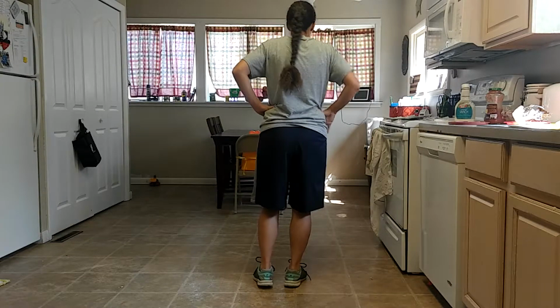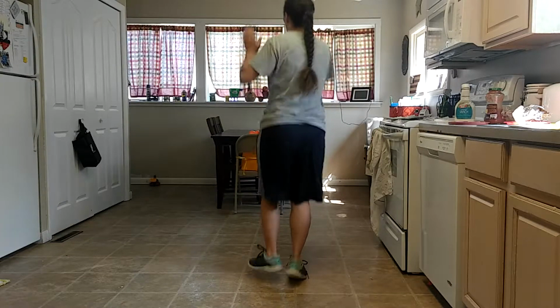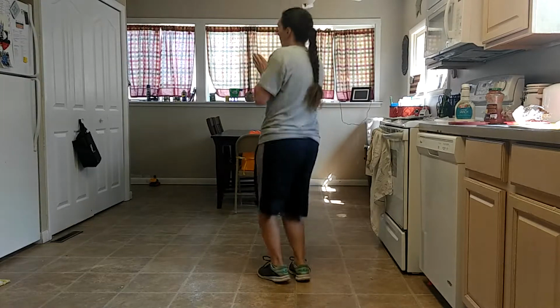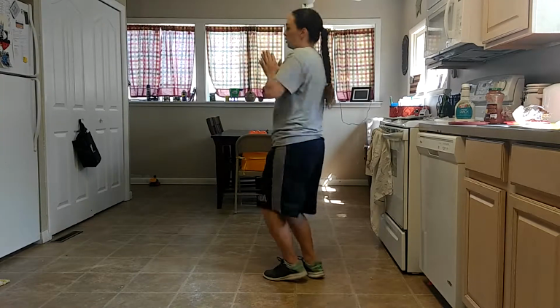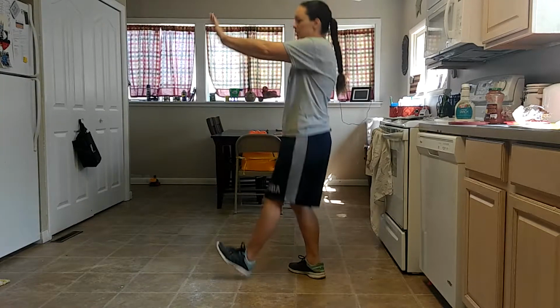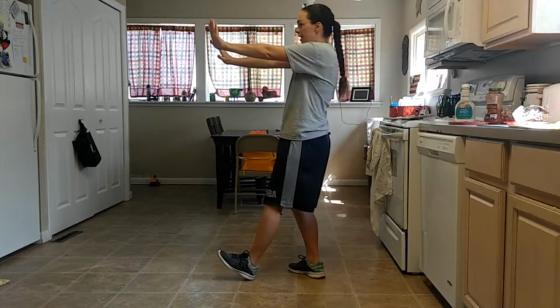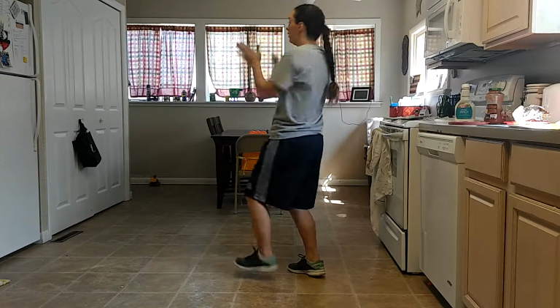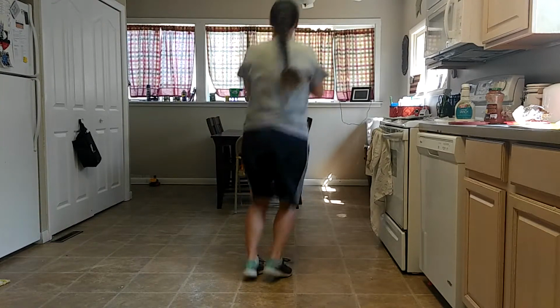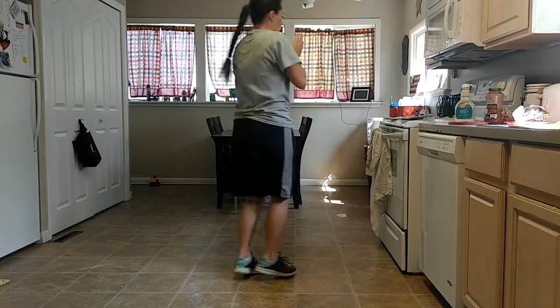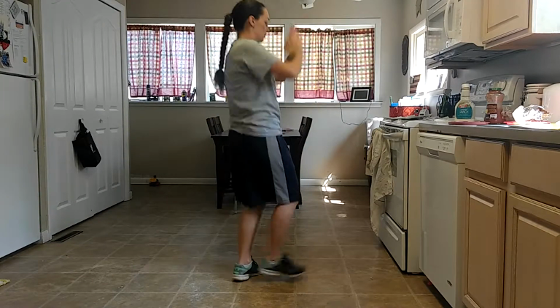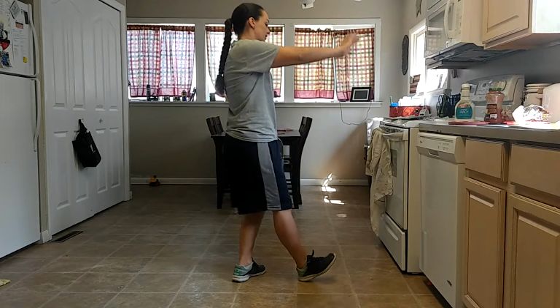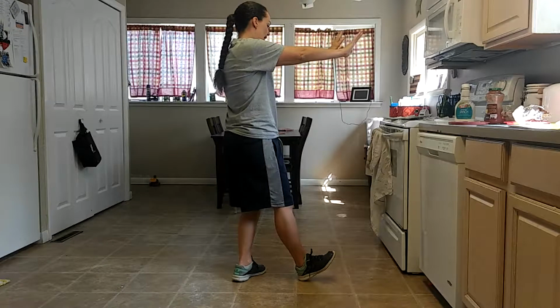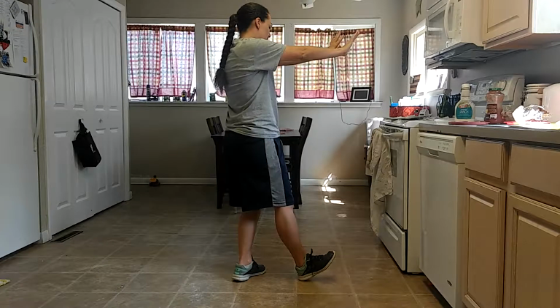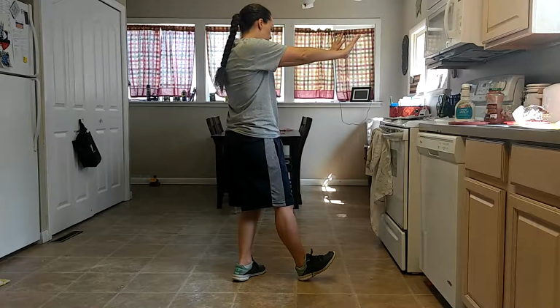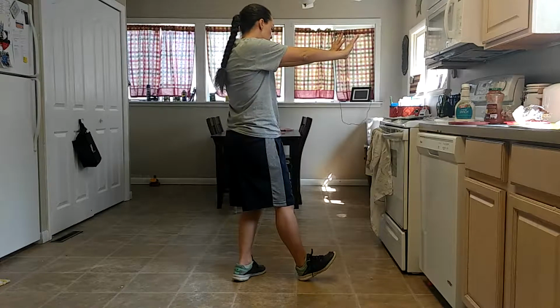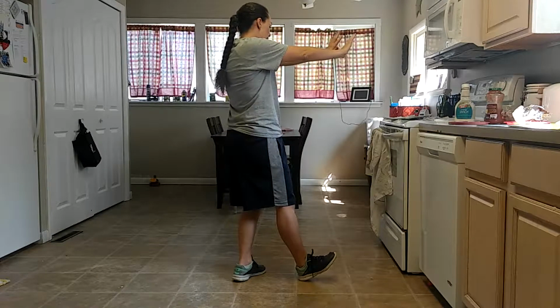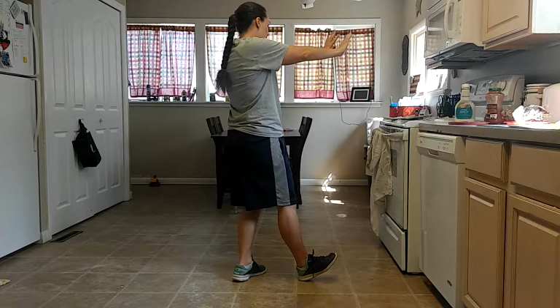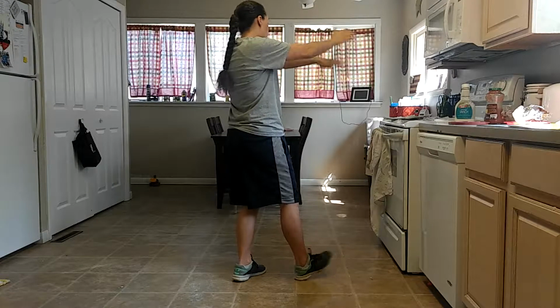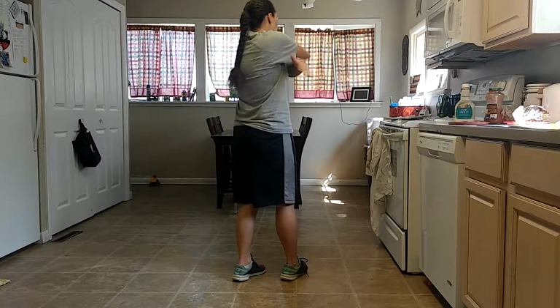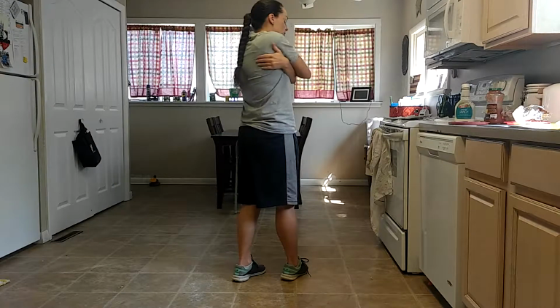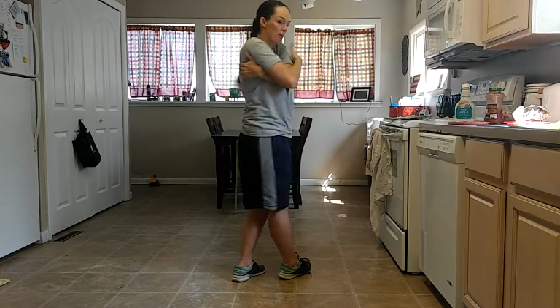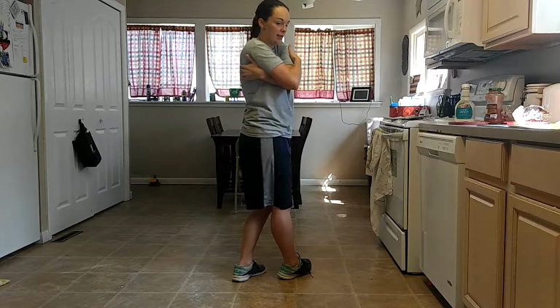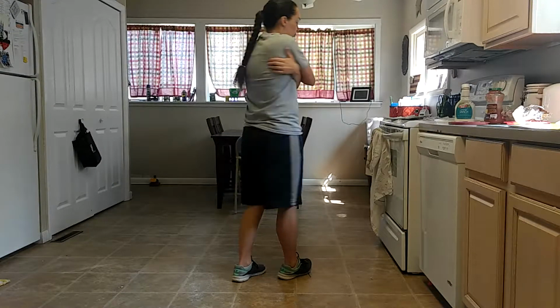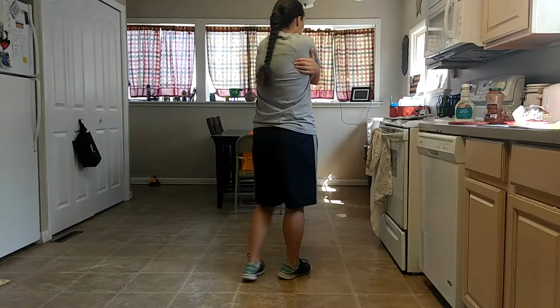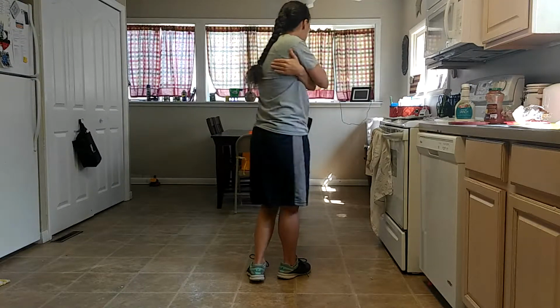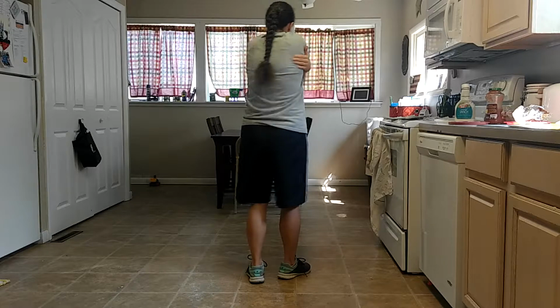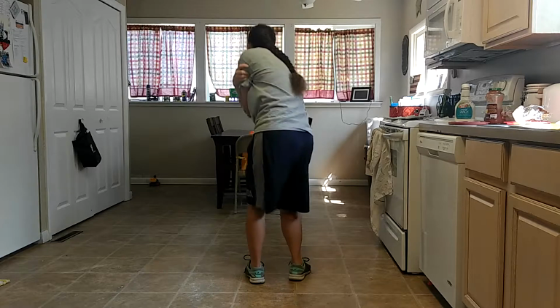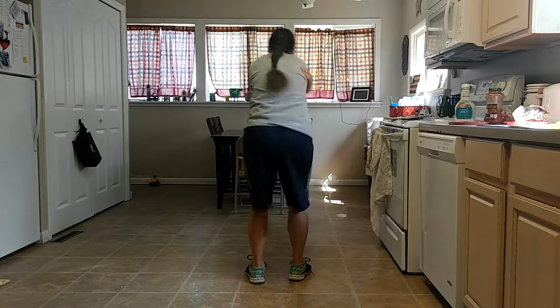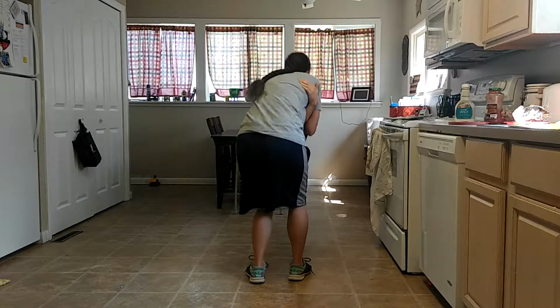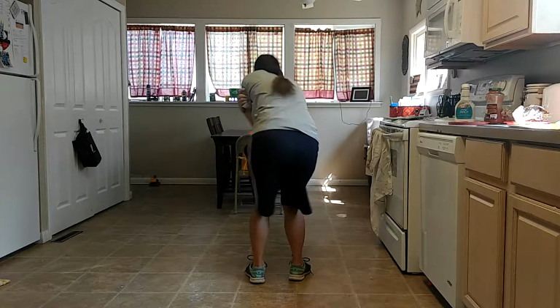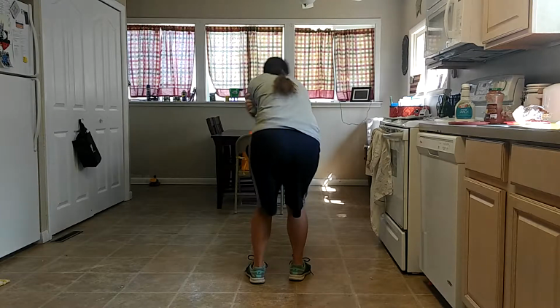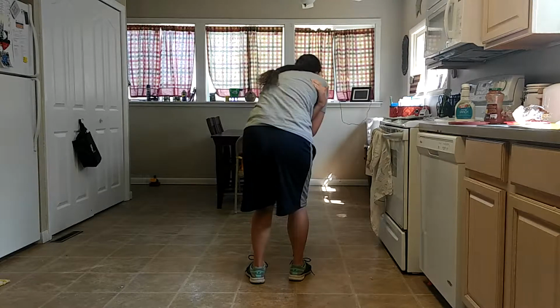Then we go popcorn to the side, popcorn to the side. And then we're going to go put our arms around our body like we're hugging. And we're going to go one, two, three, four.